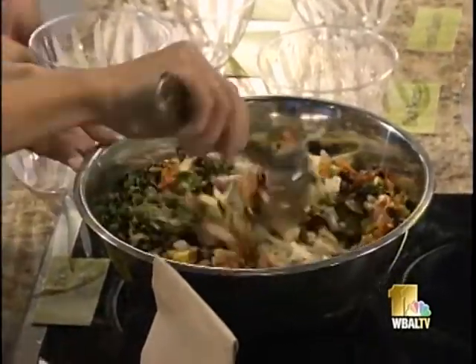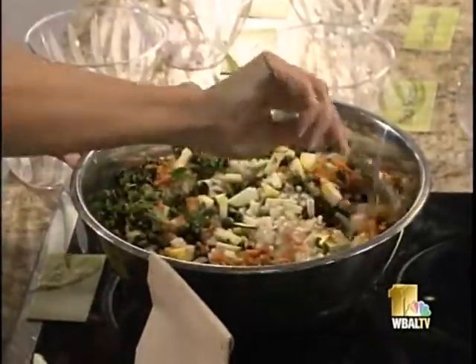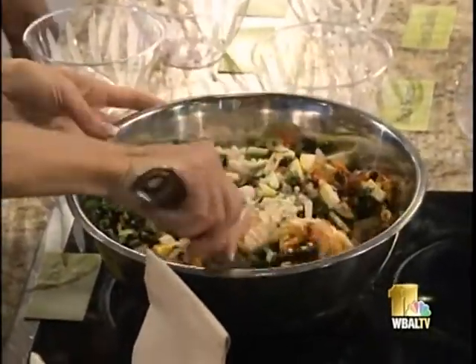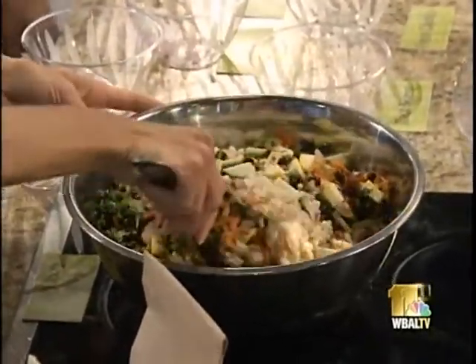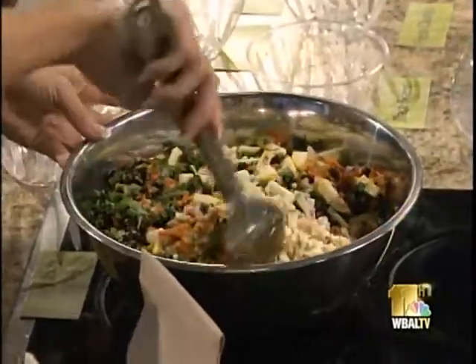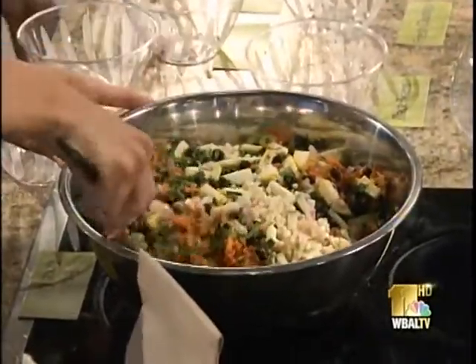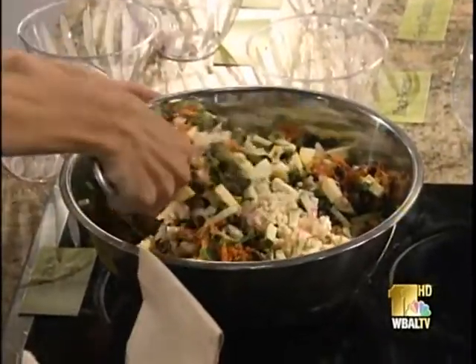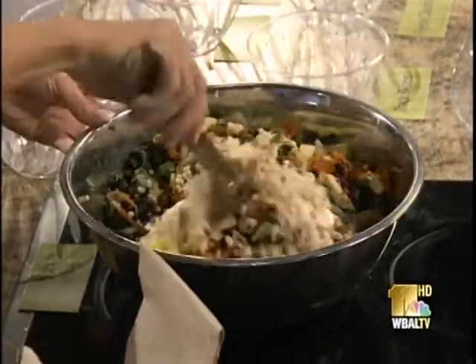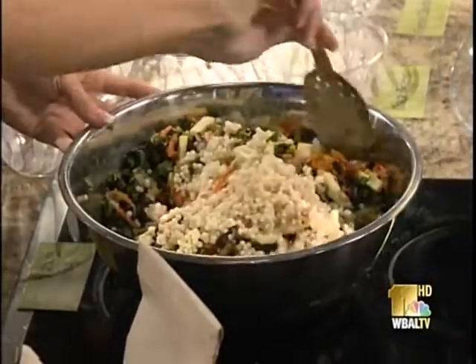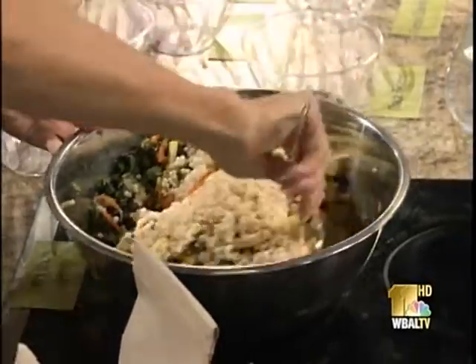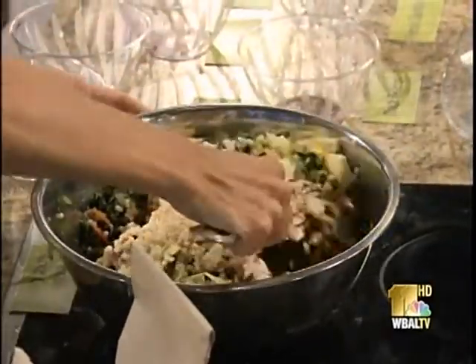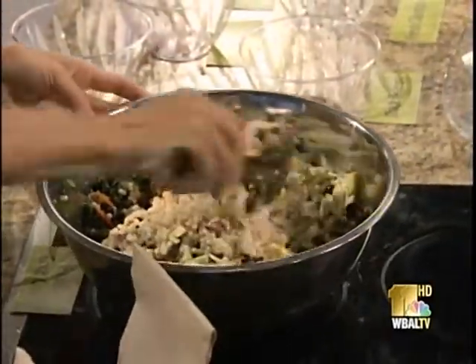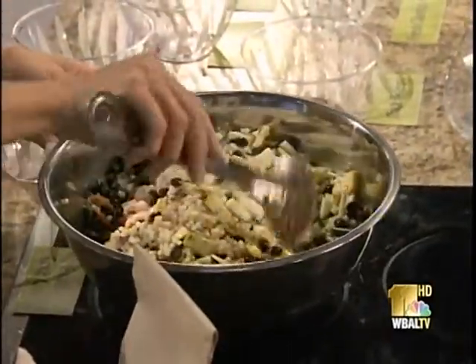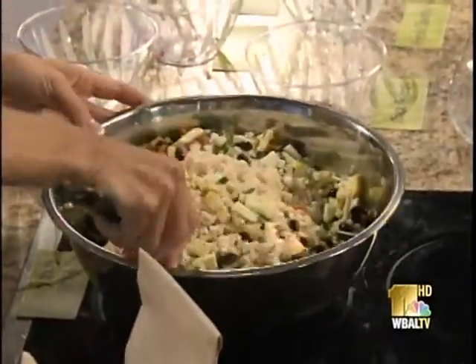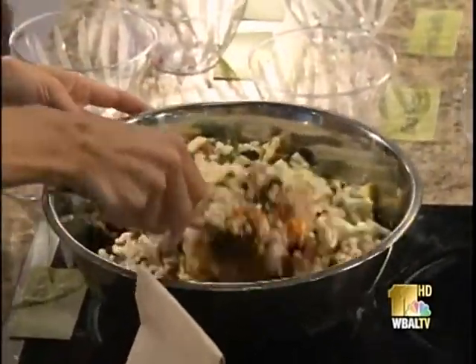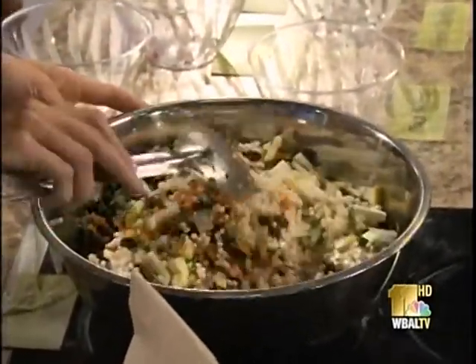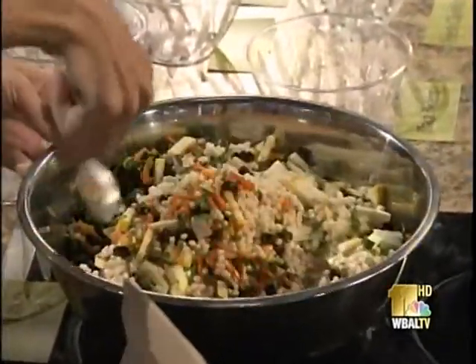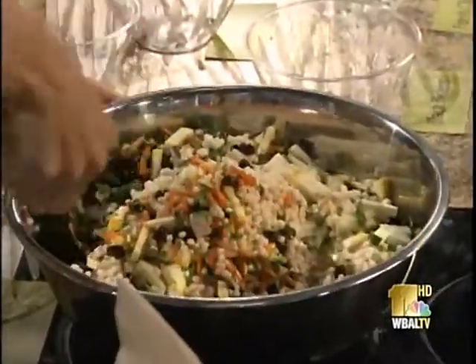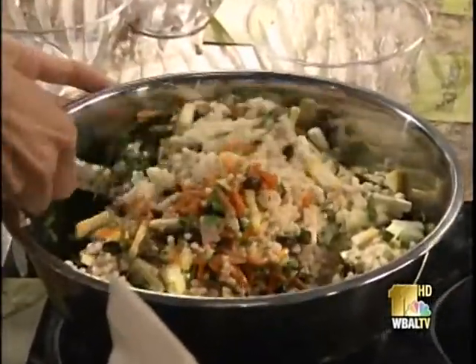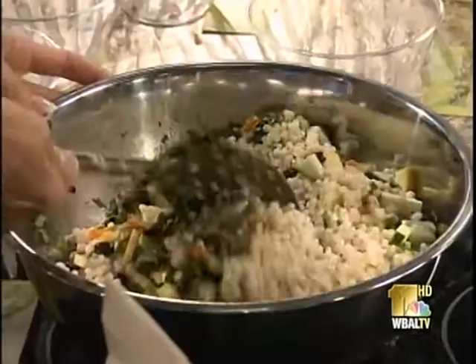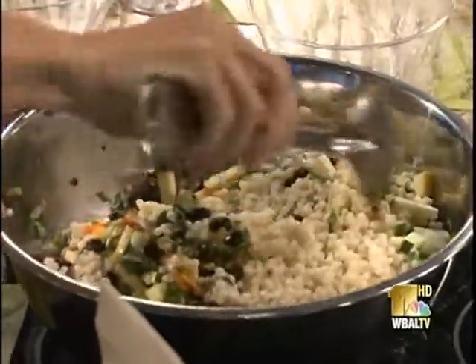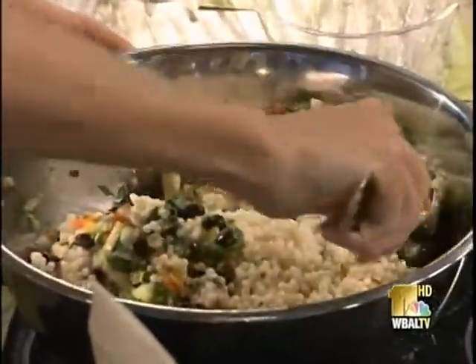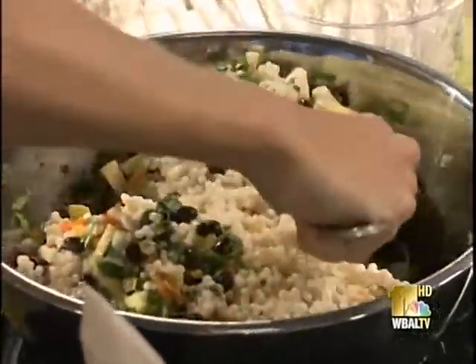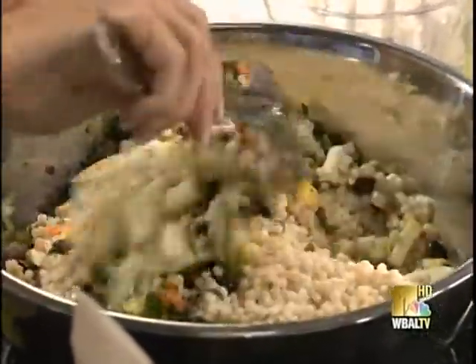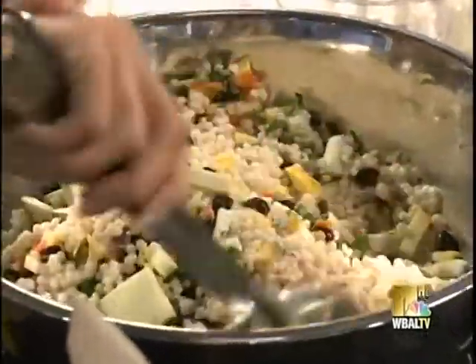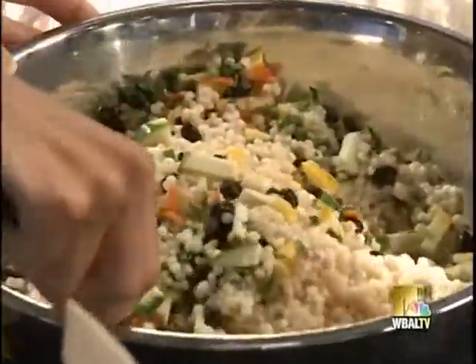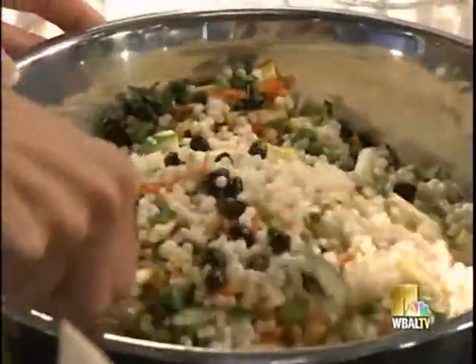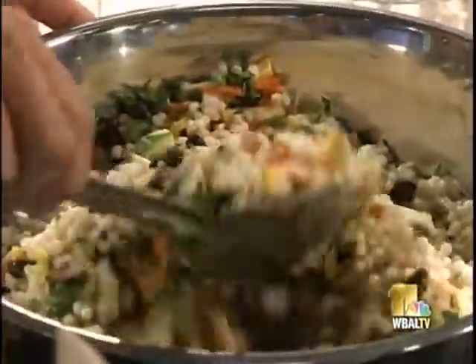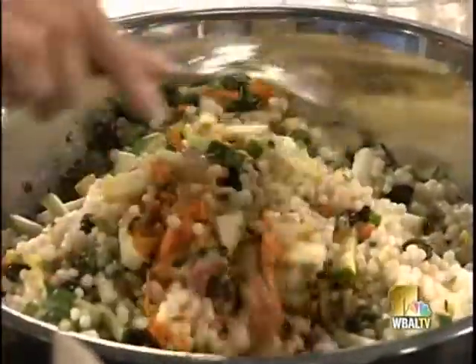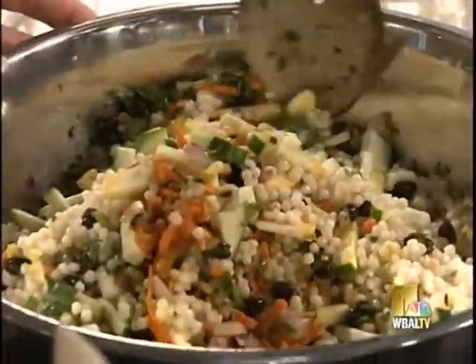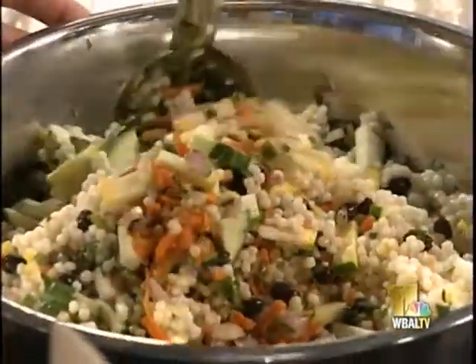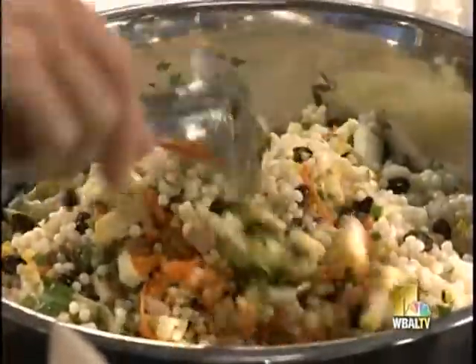What you want to do is fold it over — no mixing, just folding. Fold it right over. Oh, it looks really good — look at all the colors!